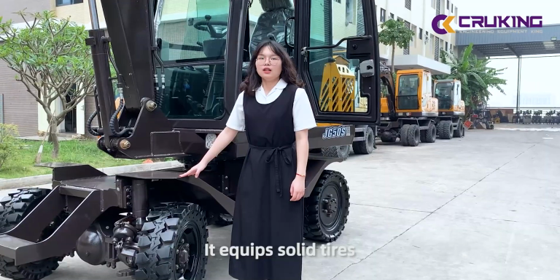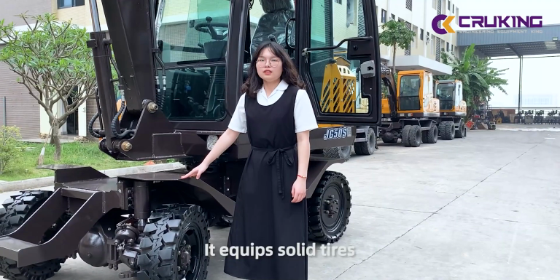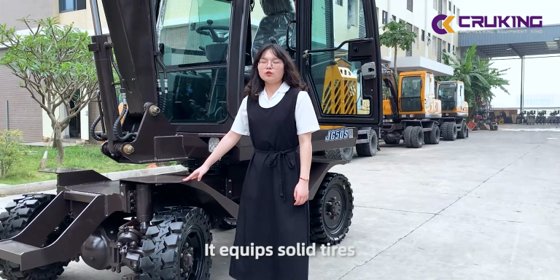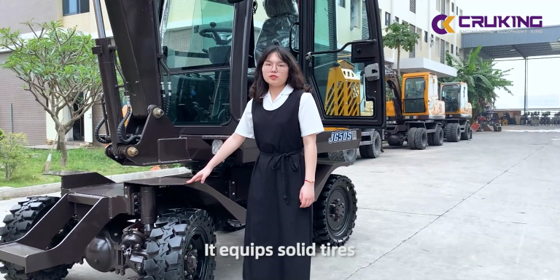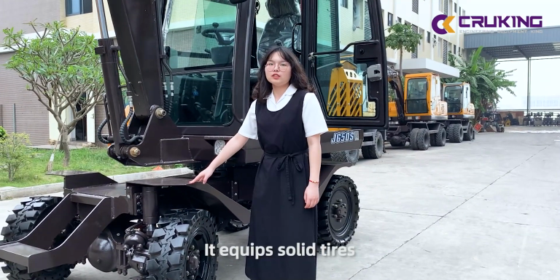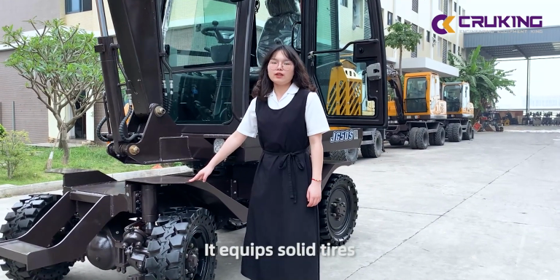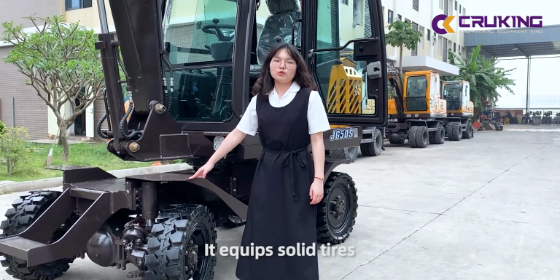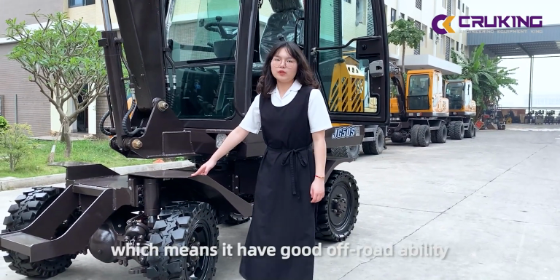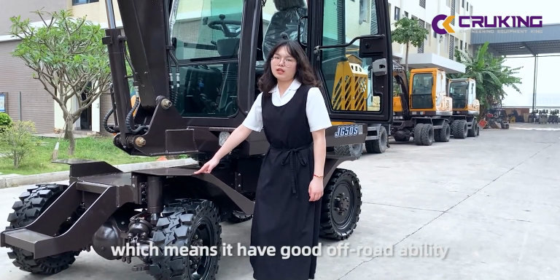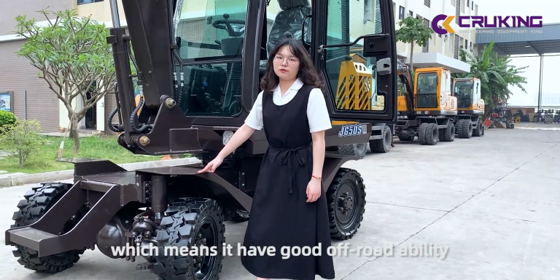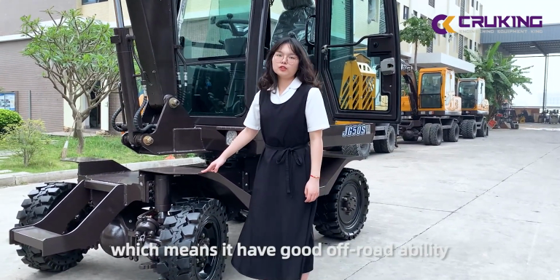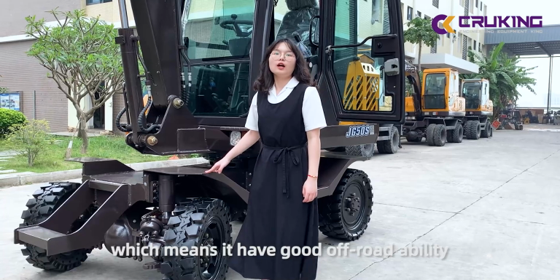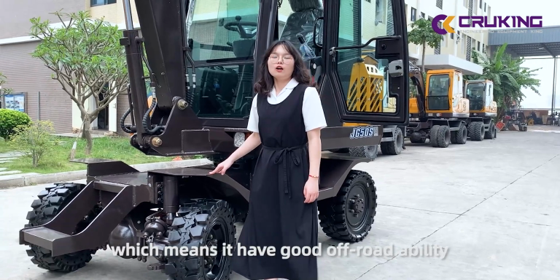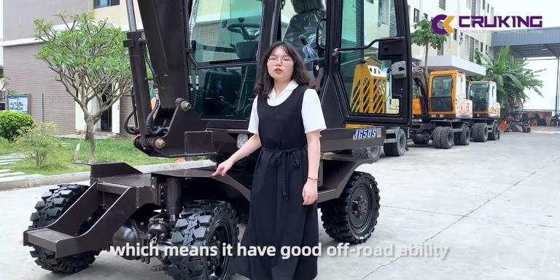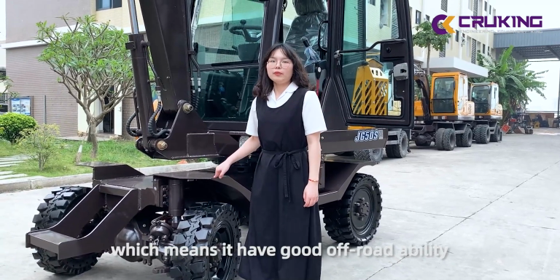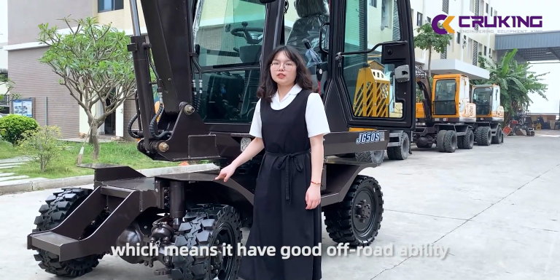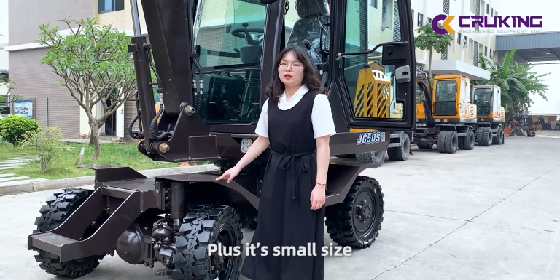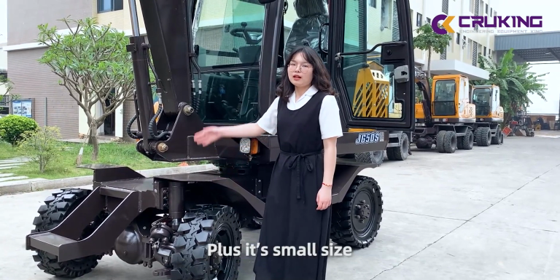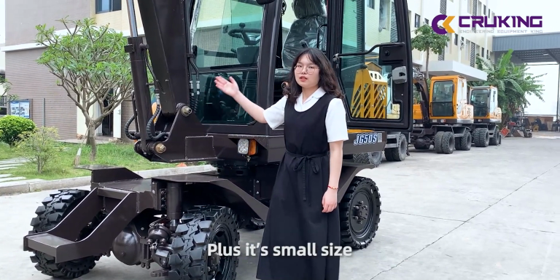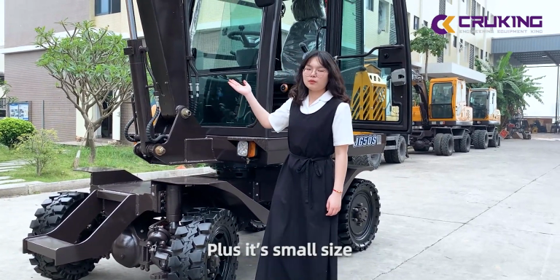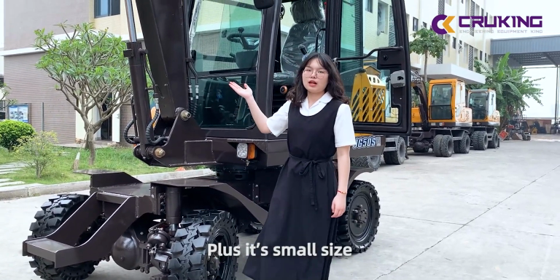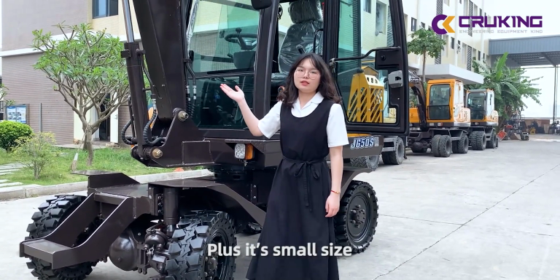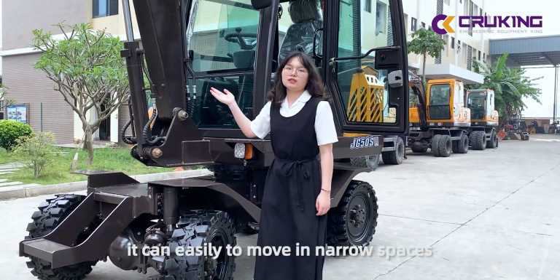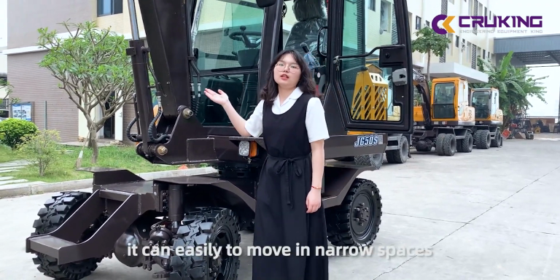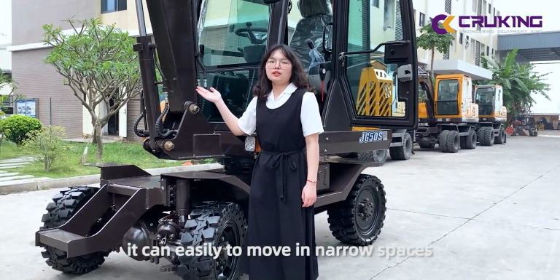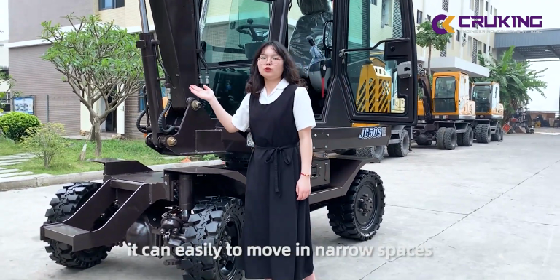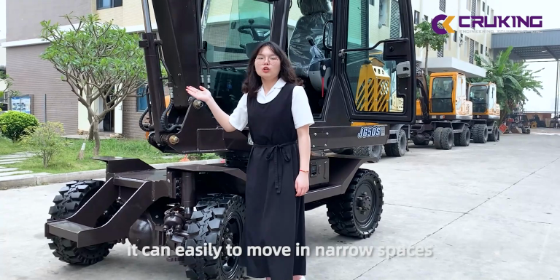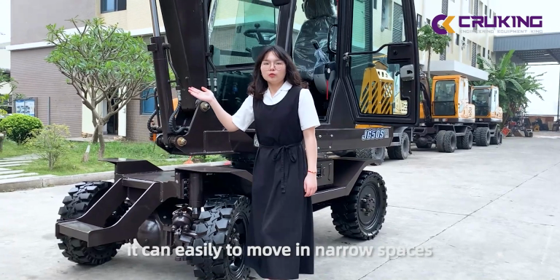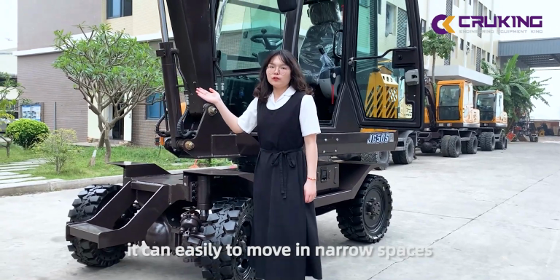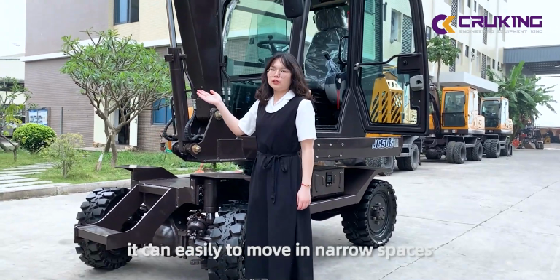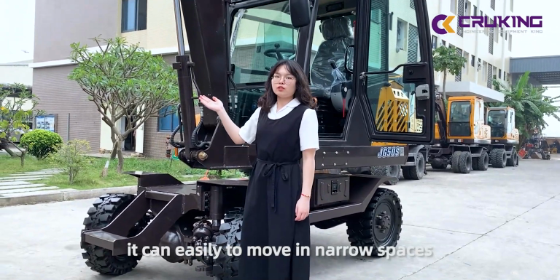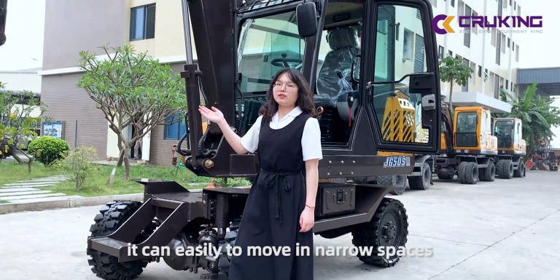It equips solid tires, which means it has a filter of broad appearance. Plus its small size, you can continue to move in single spaces.